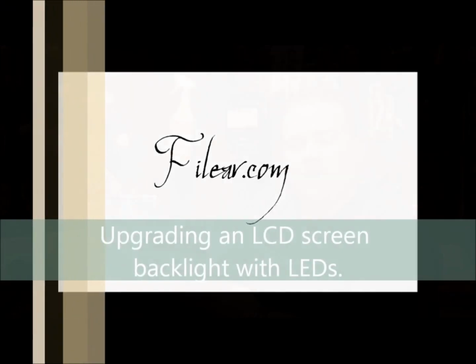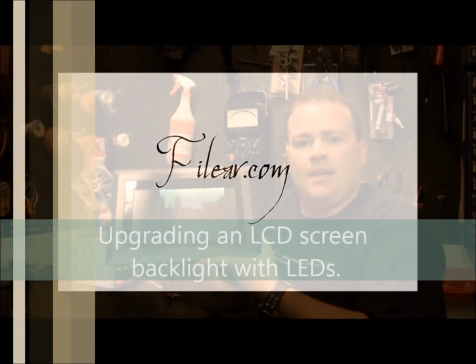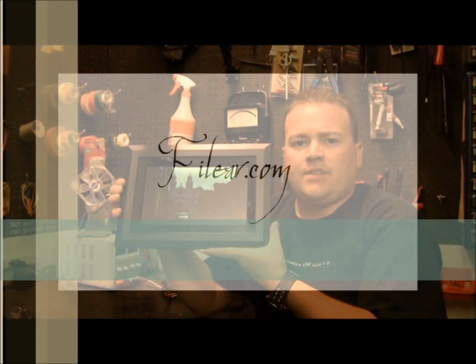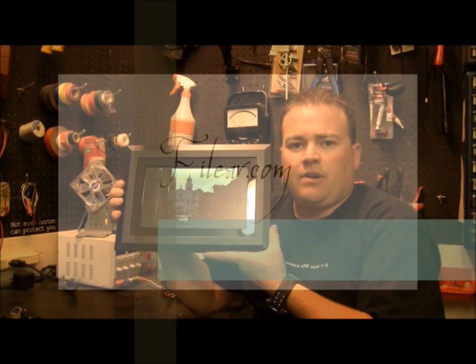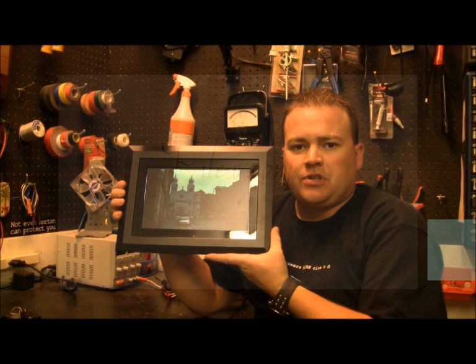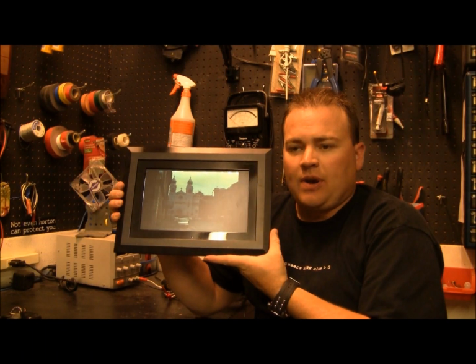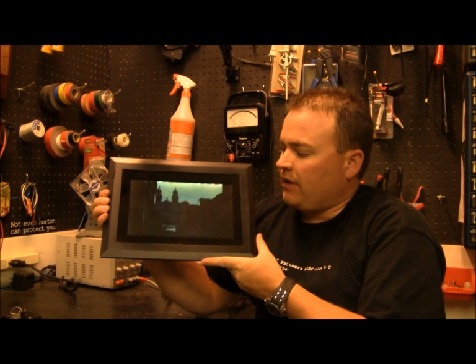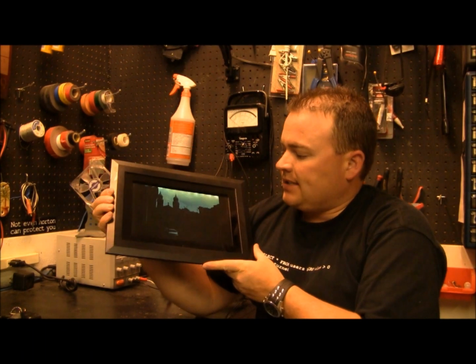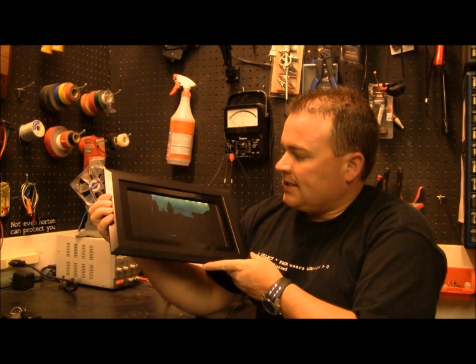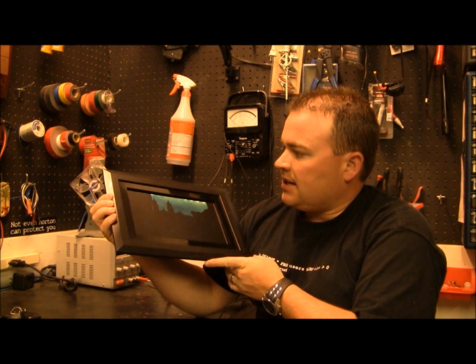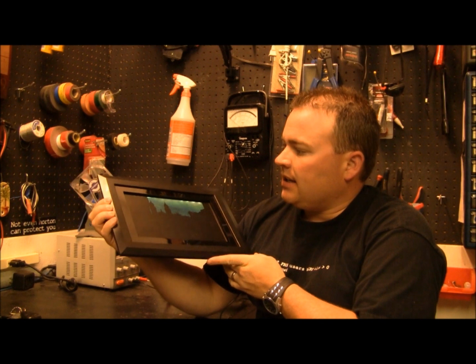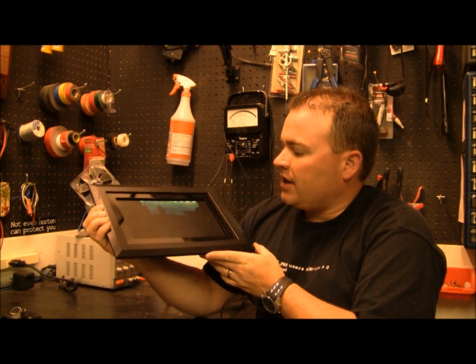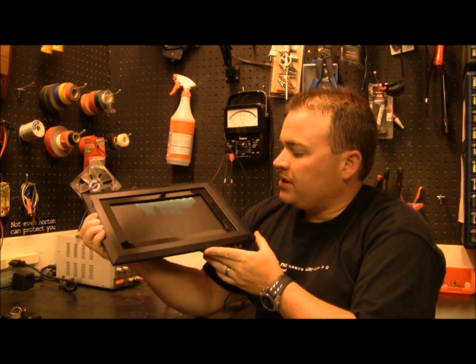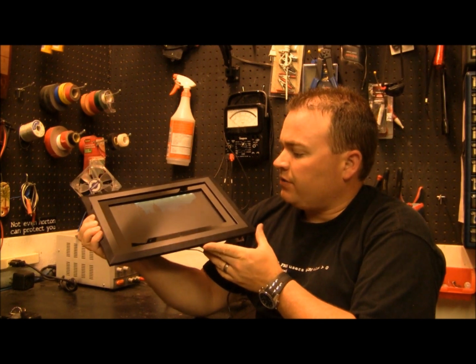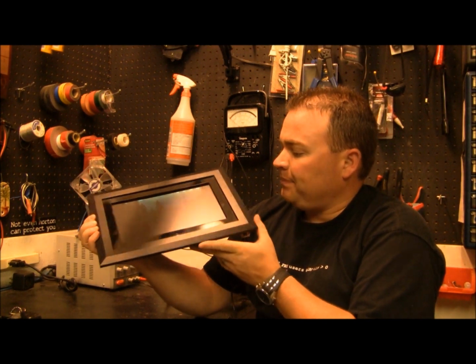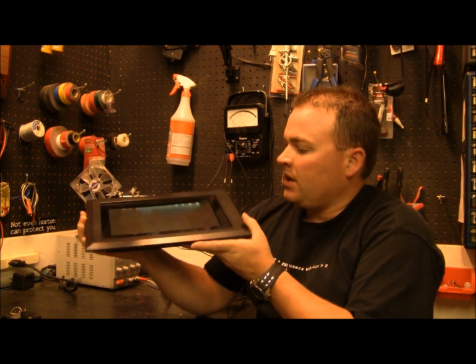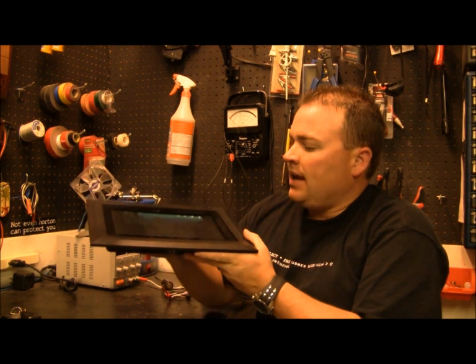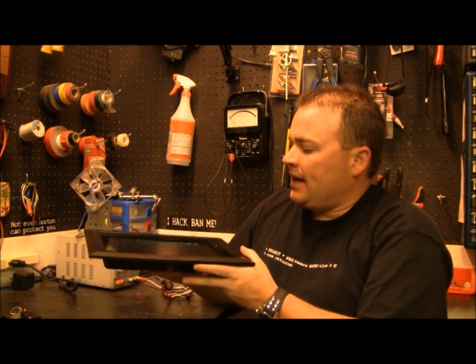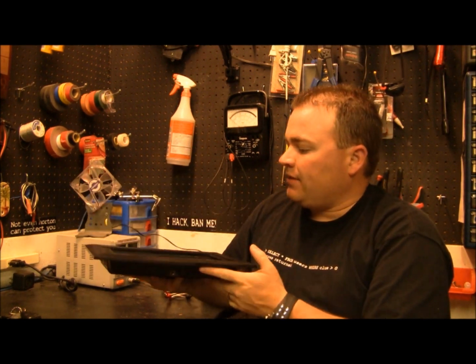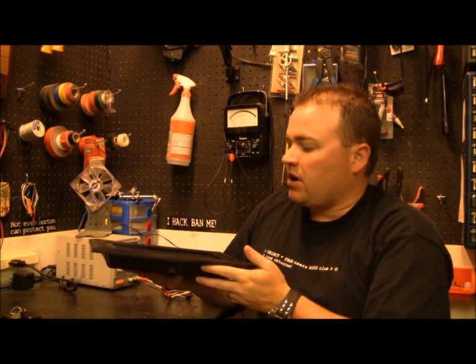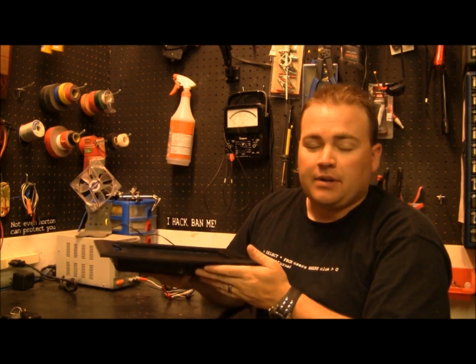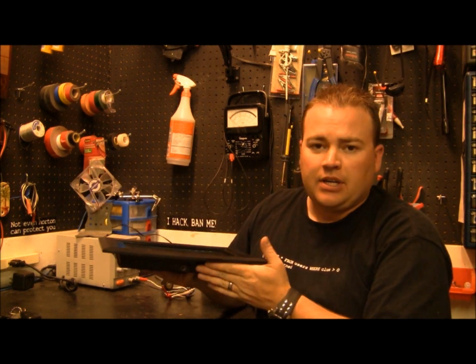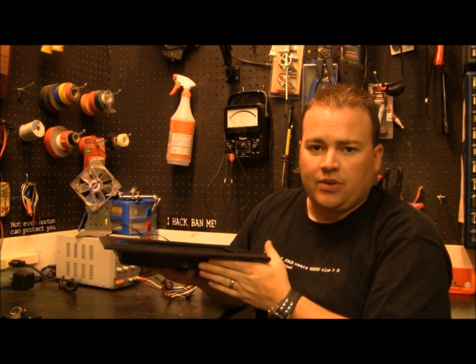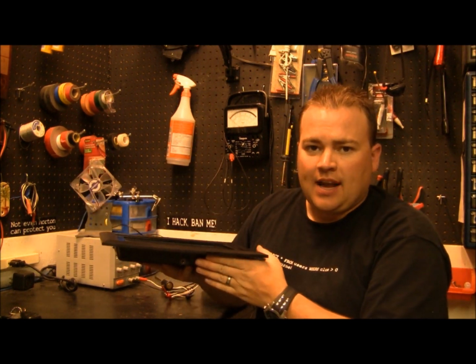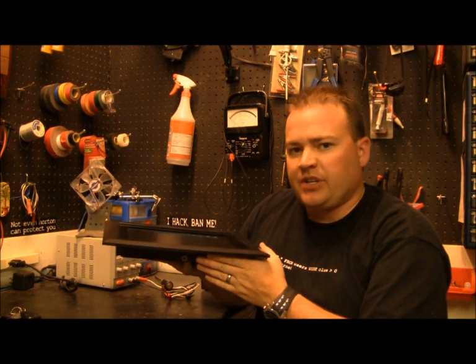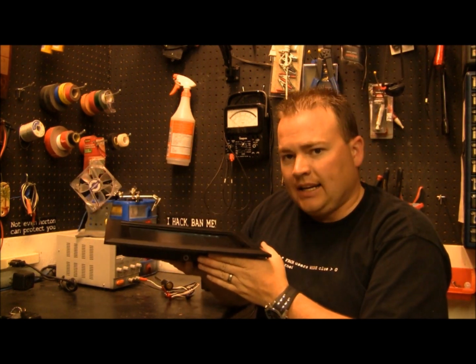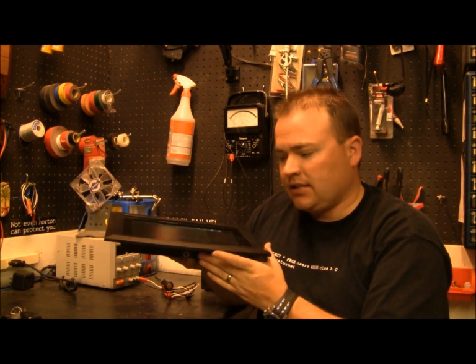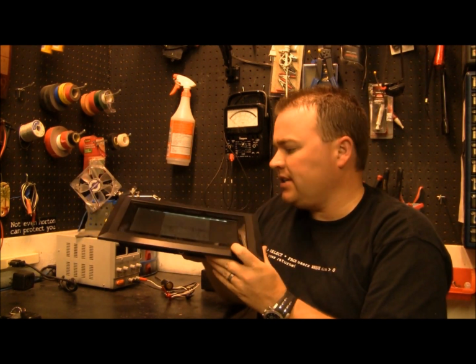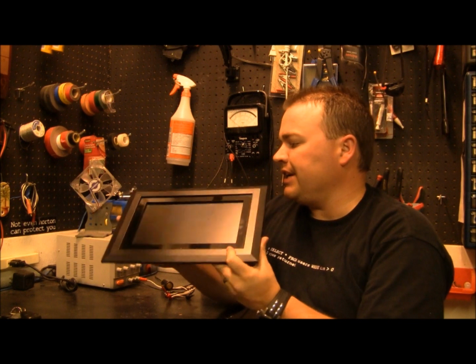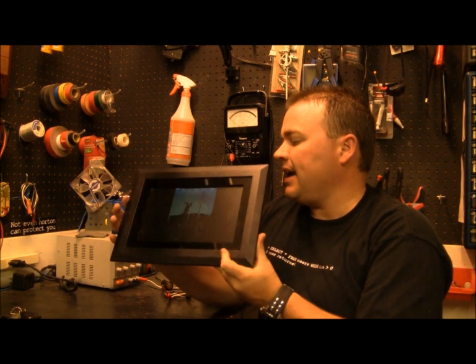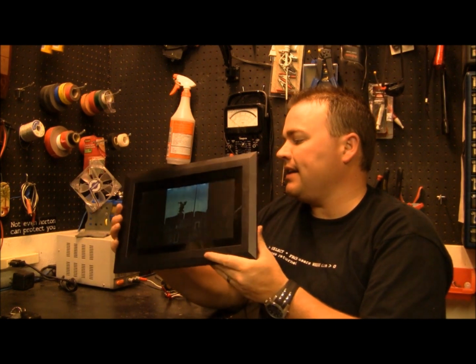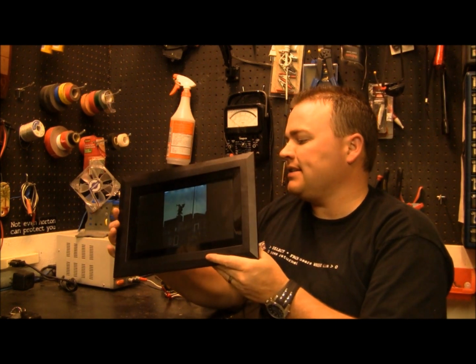In this video, I'm going to show you how I fixed this electronic picture frame. It had a real common issue that can happen to any LCD screen.